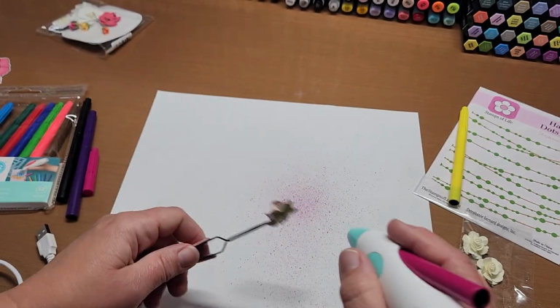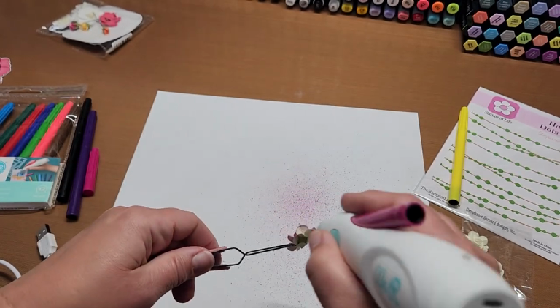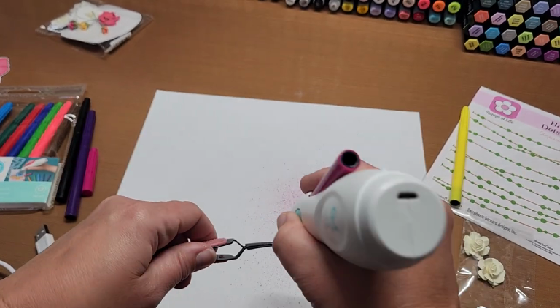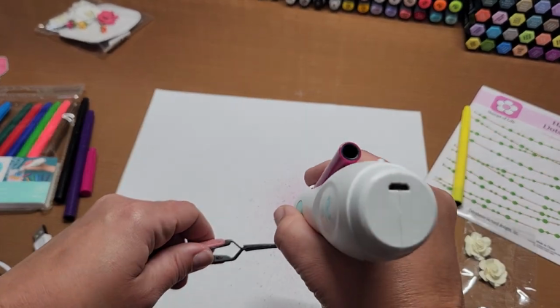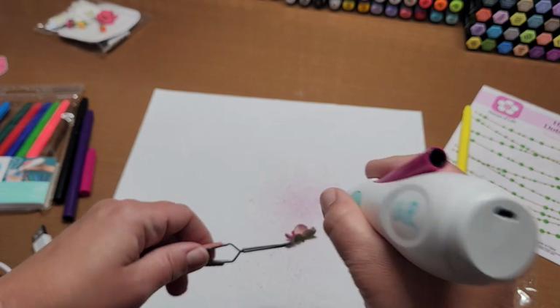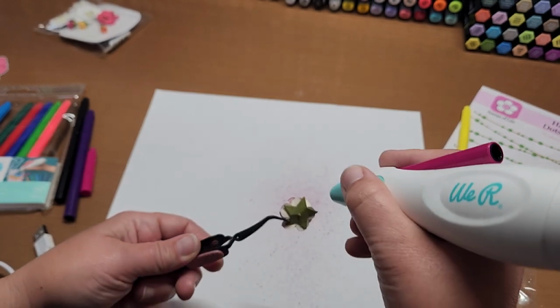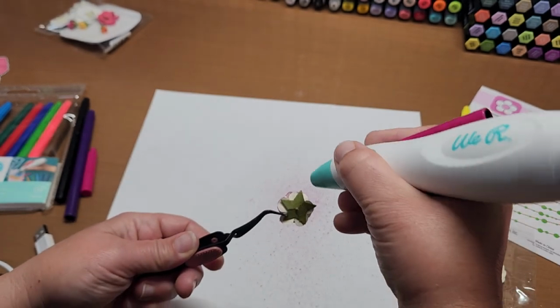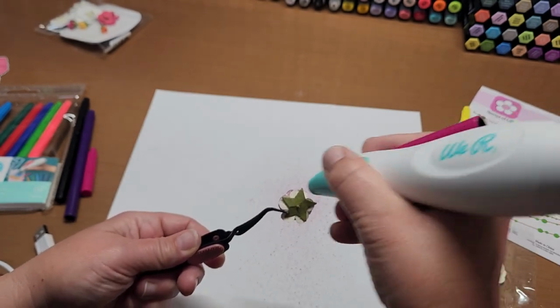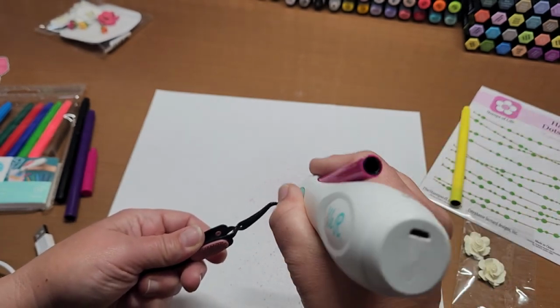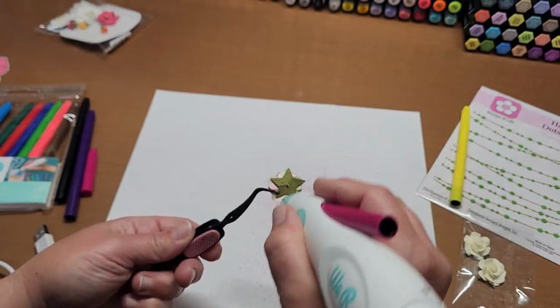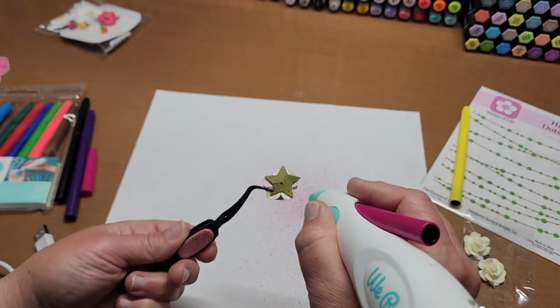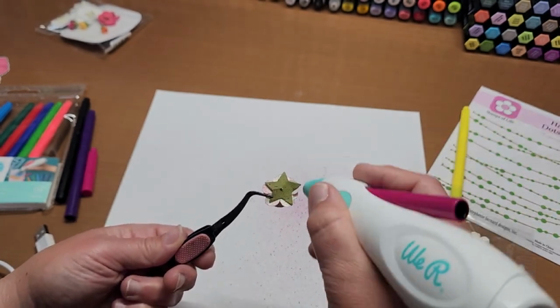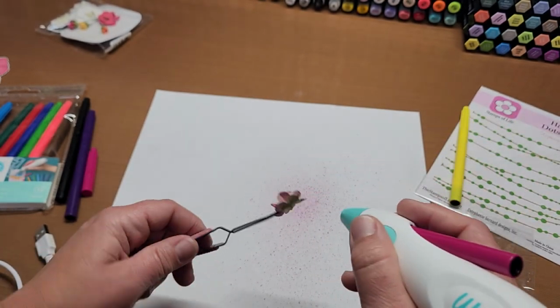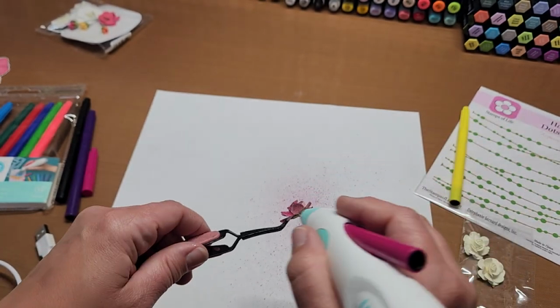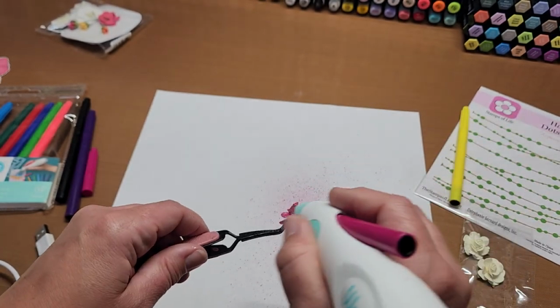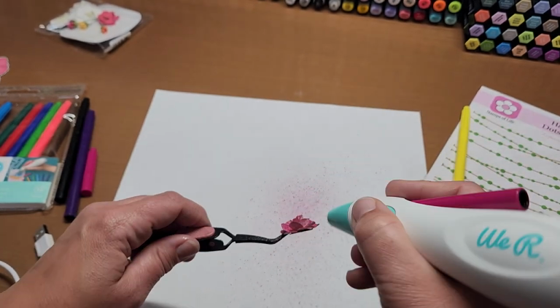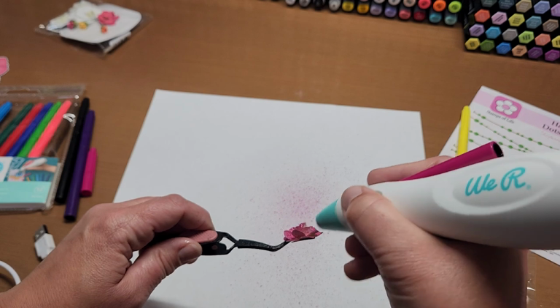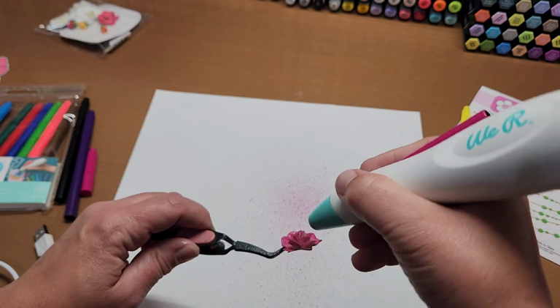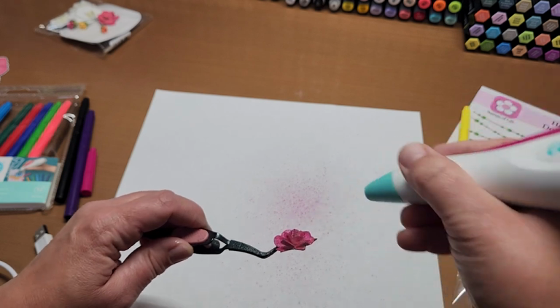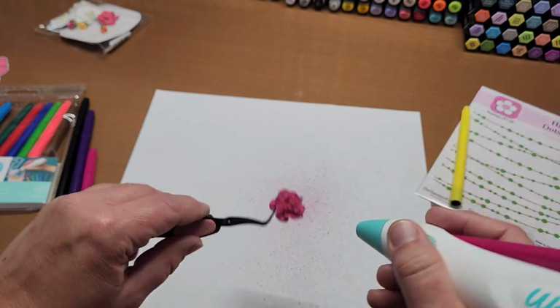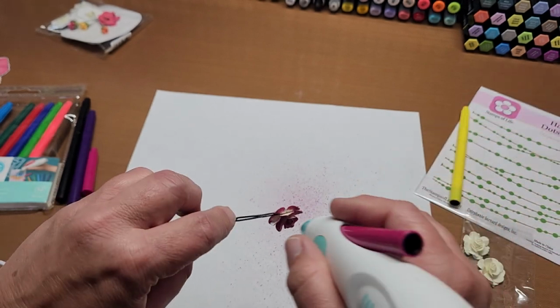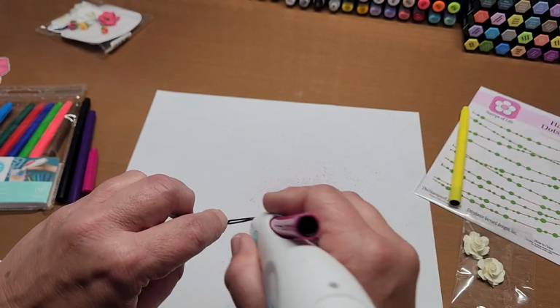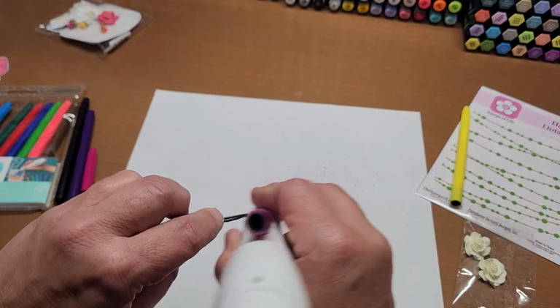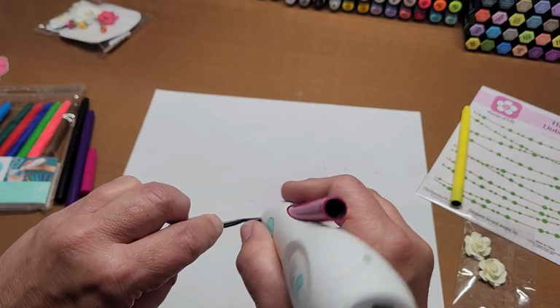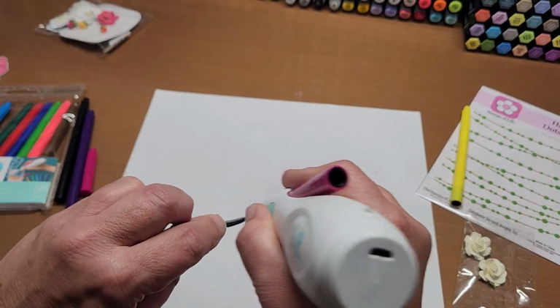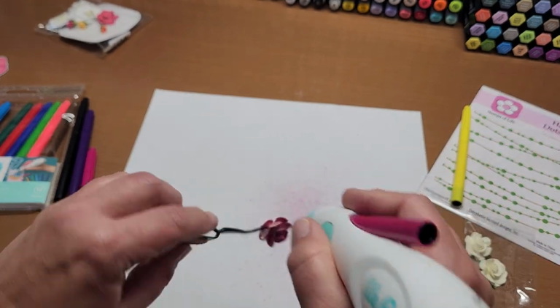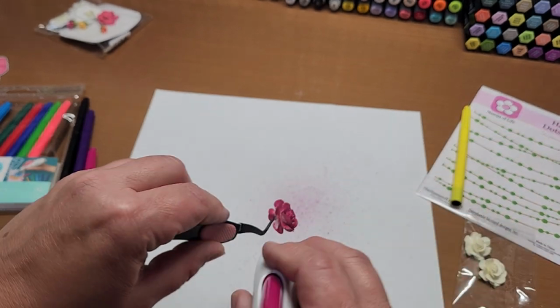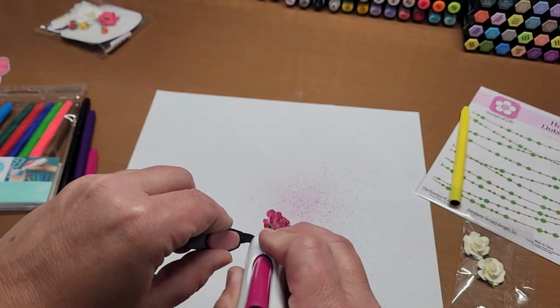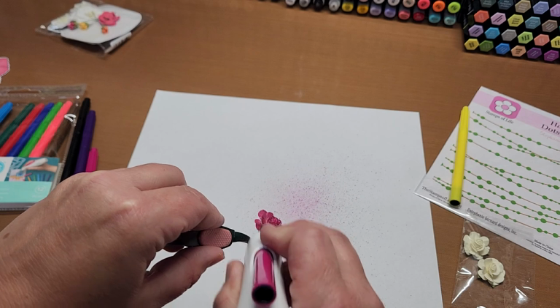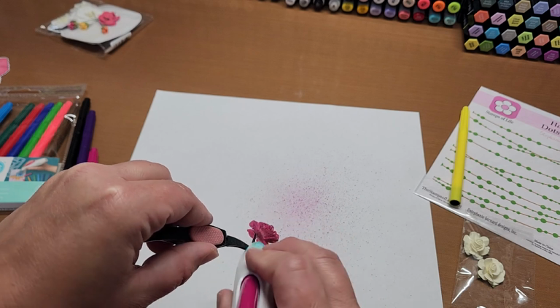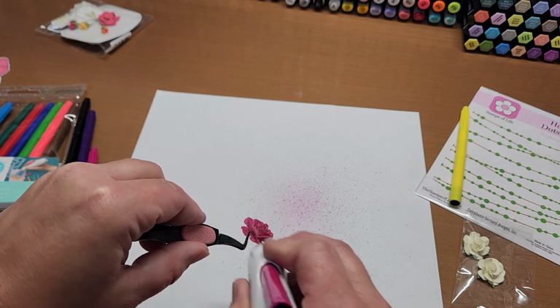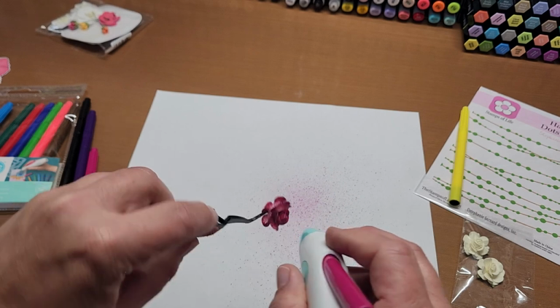Oh, I didn't have it pushed all the way in — whoops! It makes a funny sound when it's not all the way in. That's a little telltale sign — if it's not properly inserted the sound is different.